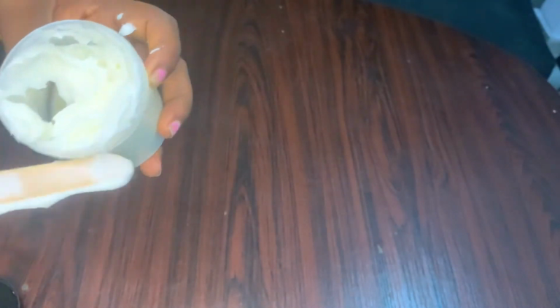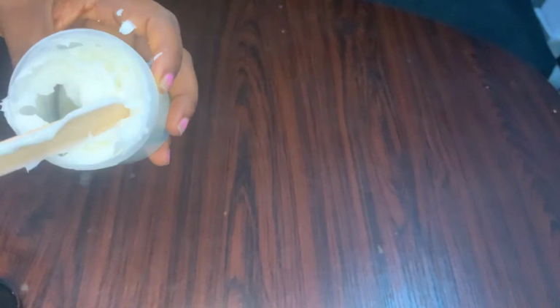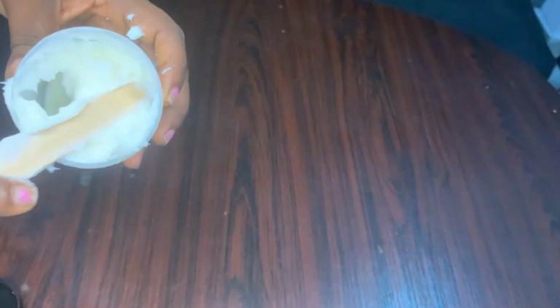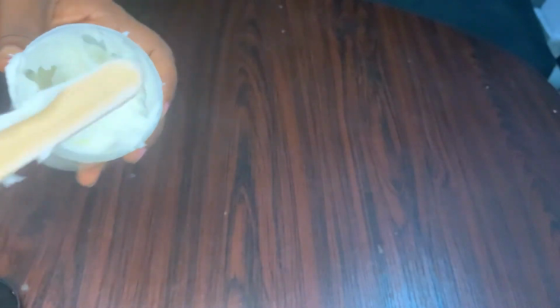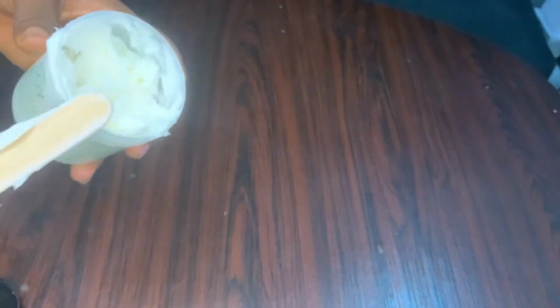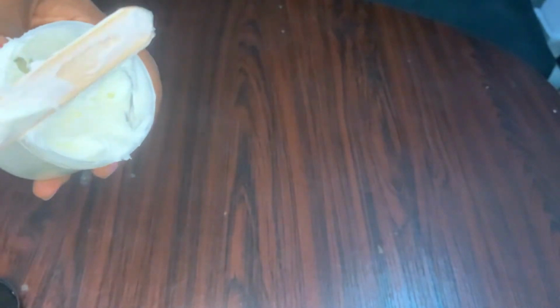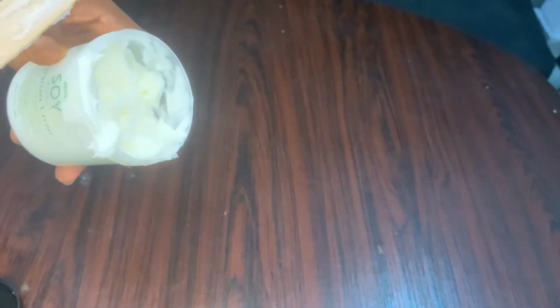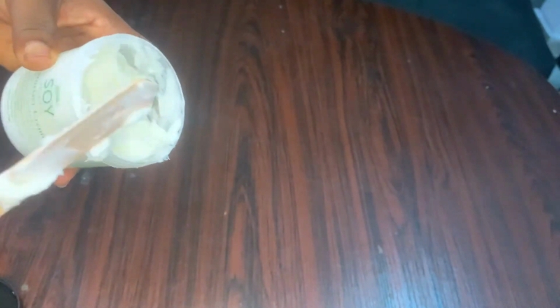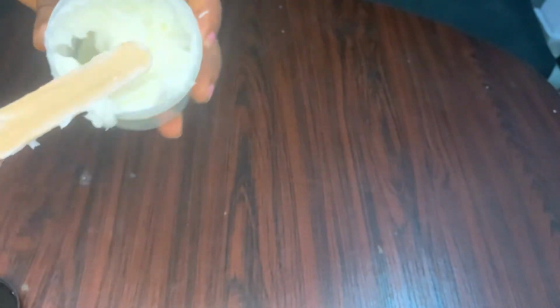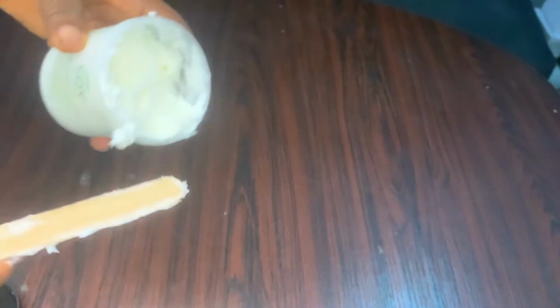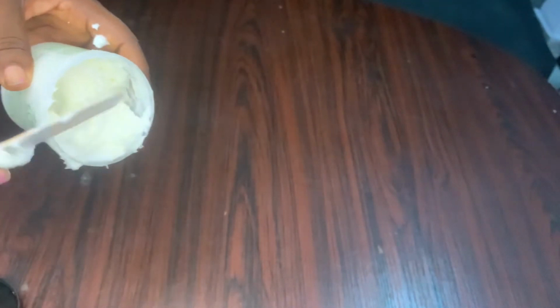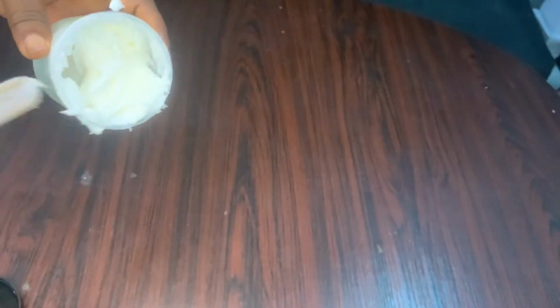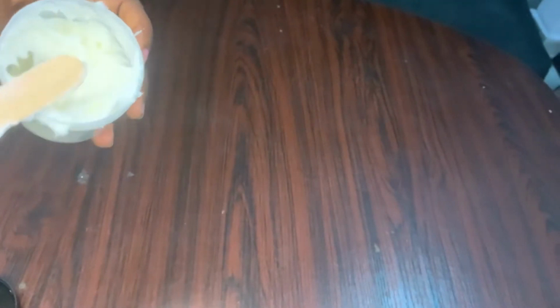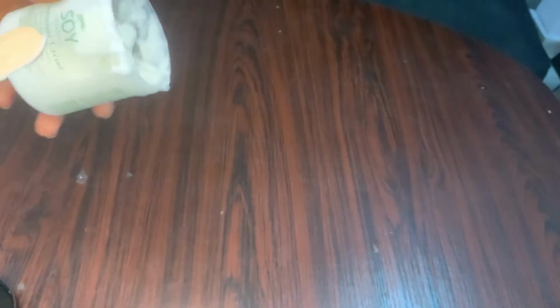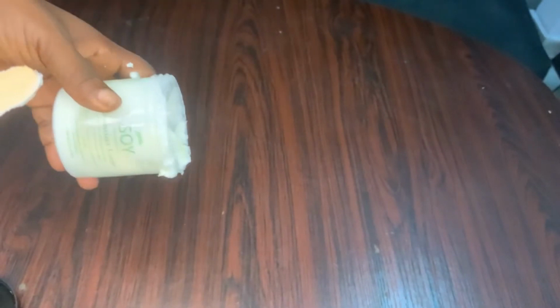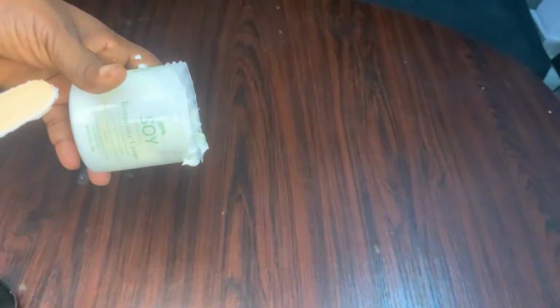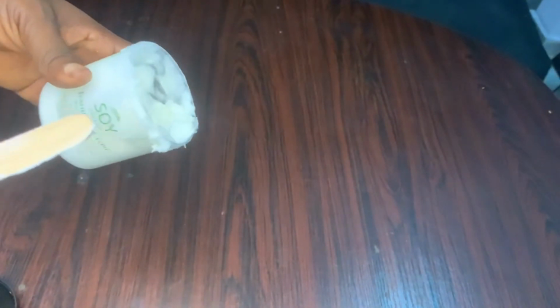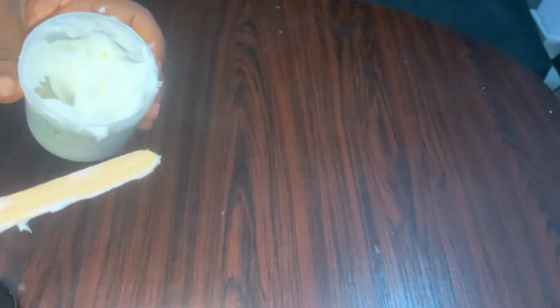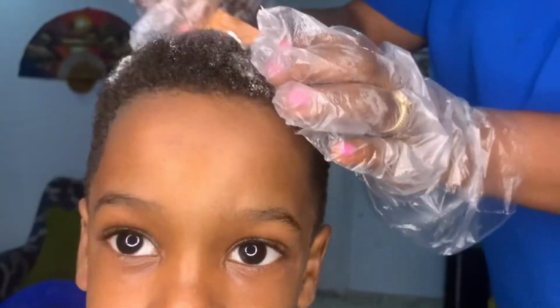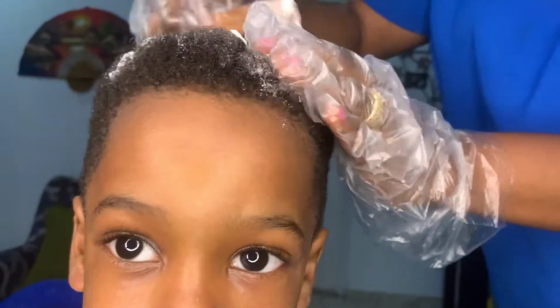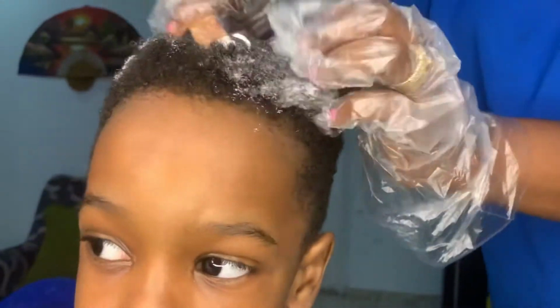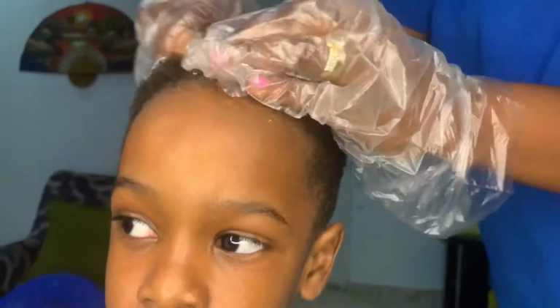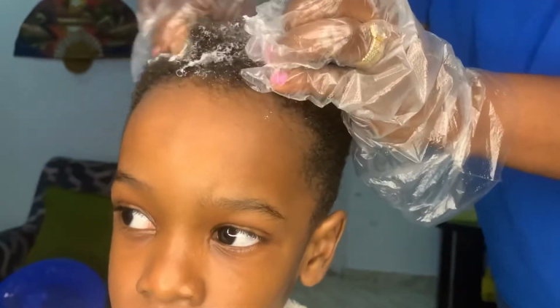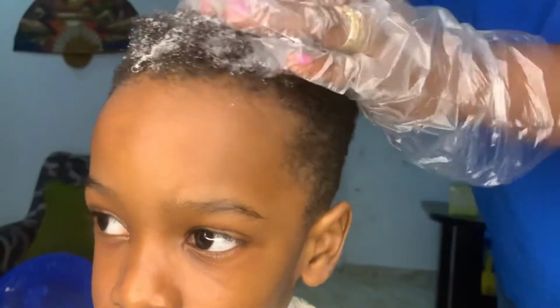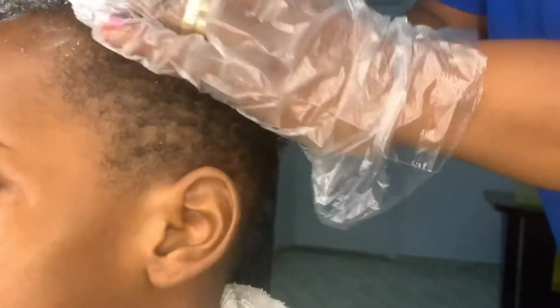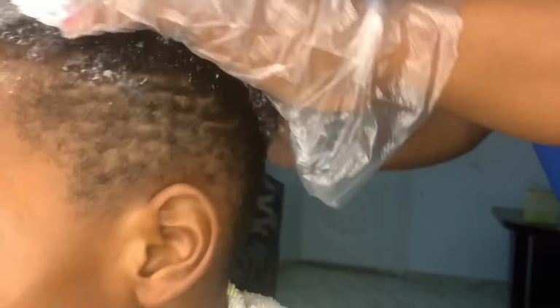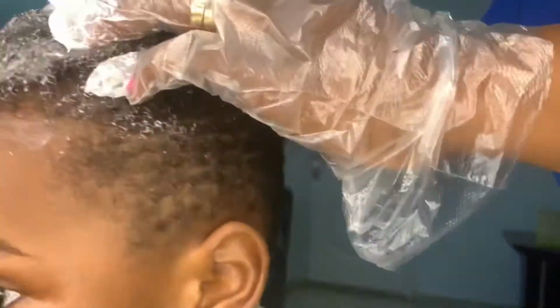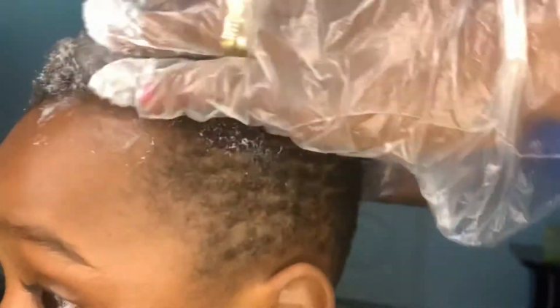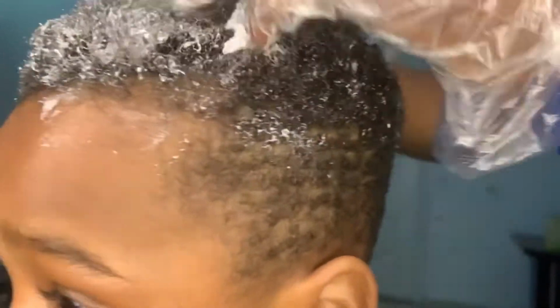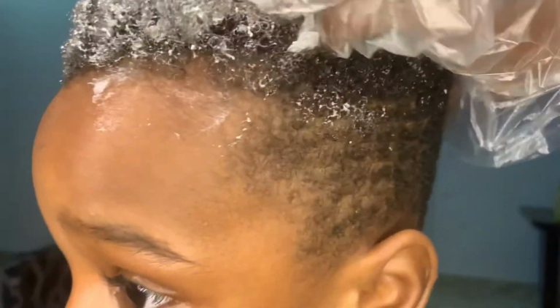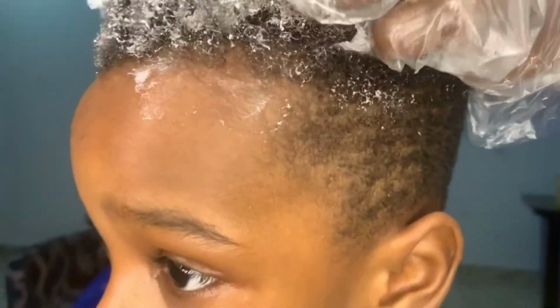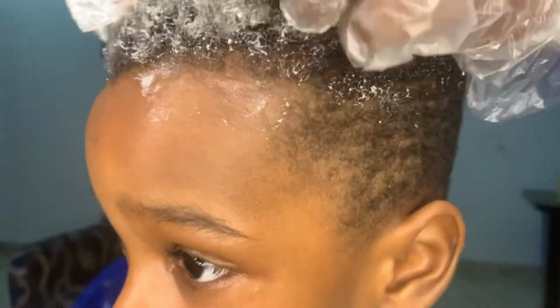I'm done mixing it — it's looking really fluffy. I think you should mix it to the point where it becomes really fluffy, like cake icing. Now I'm going to go ahead and start applying it on his hair.